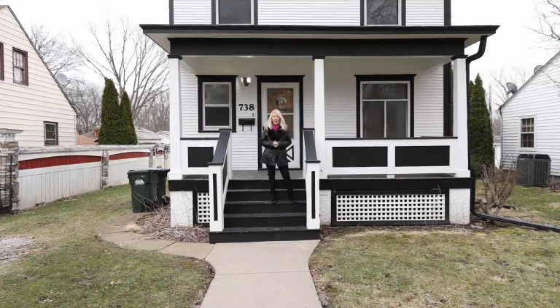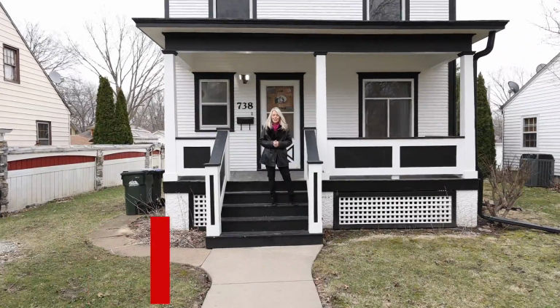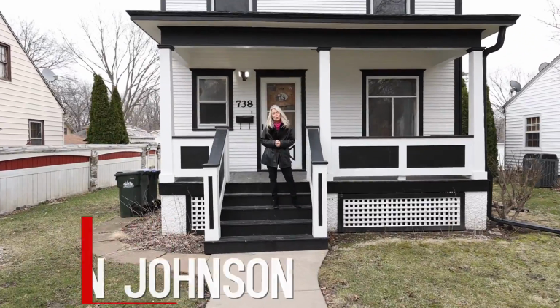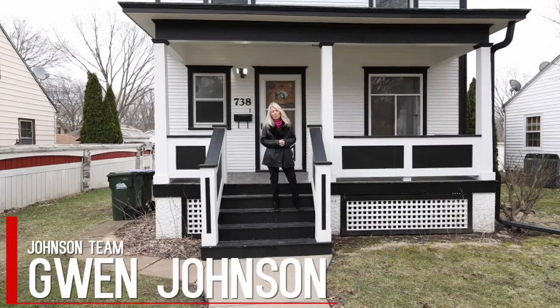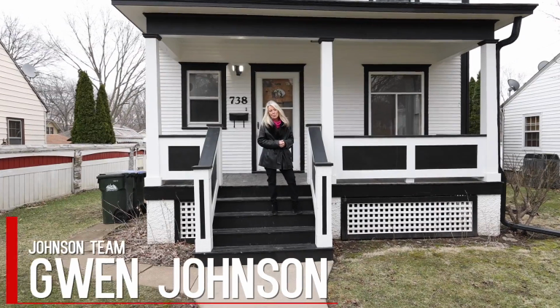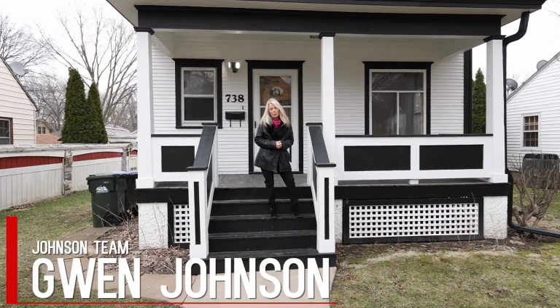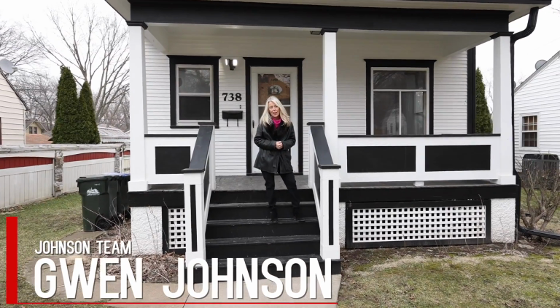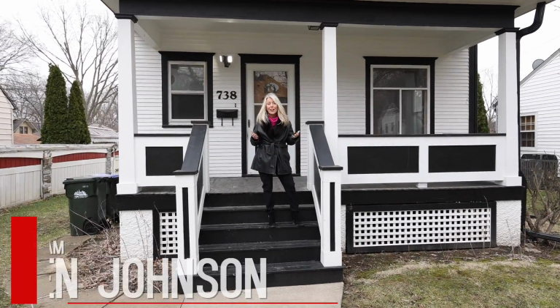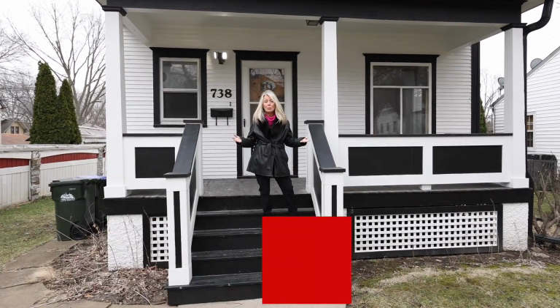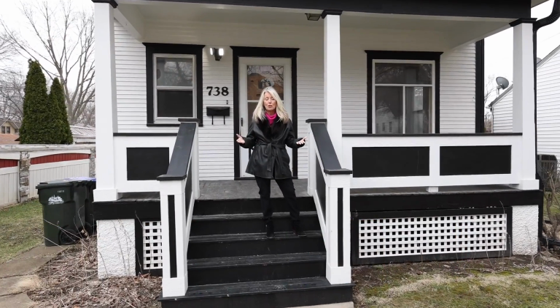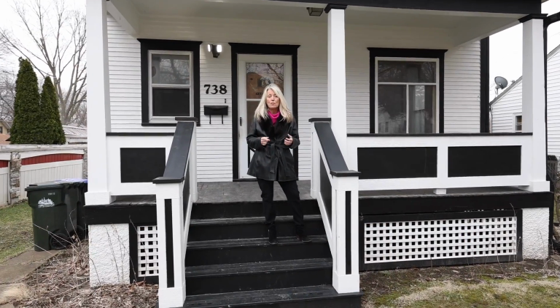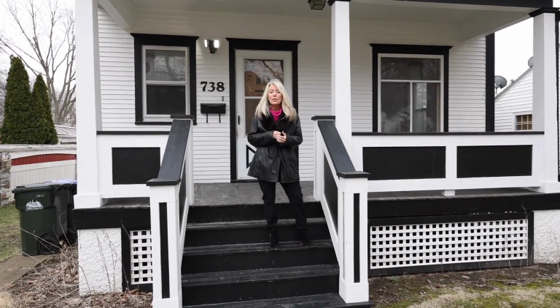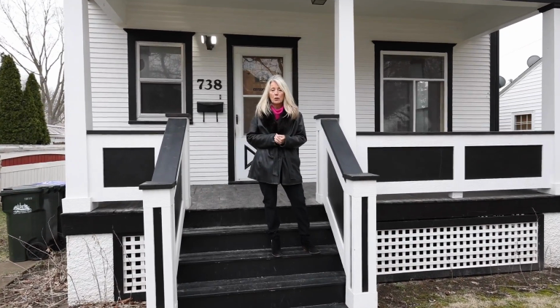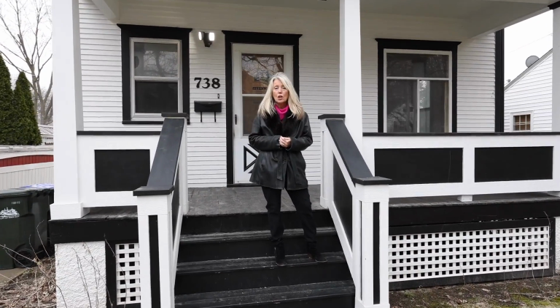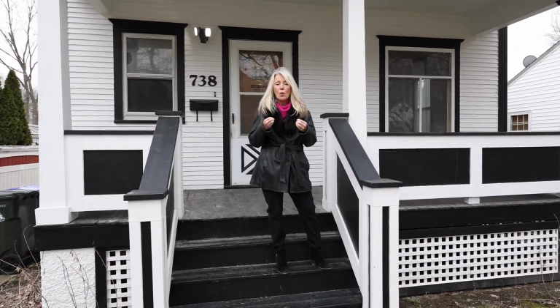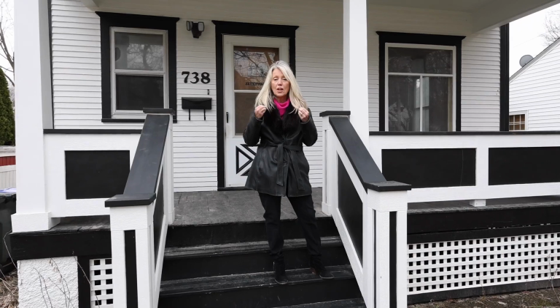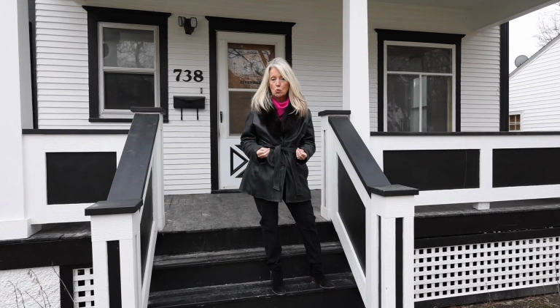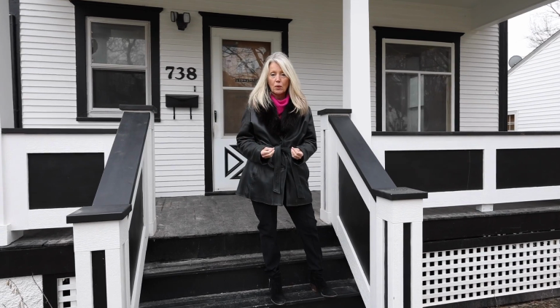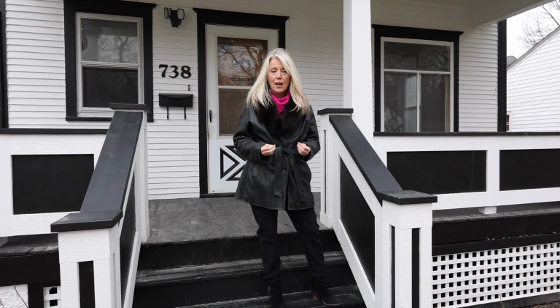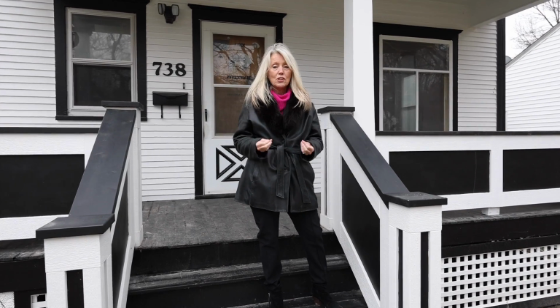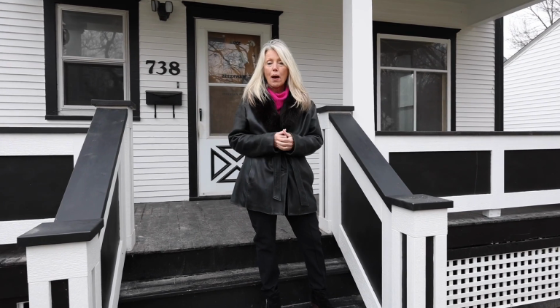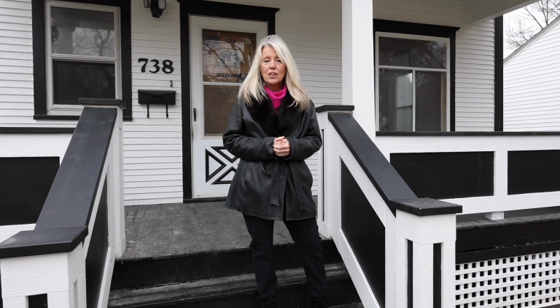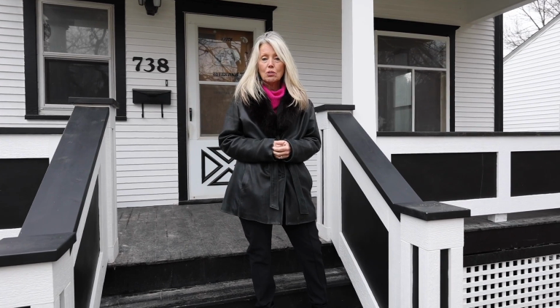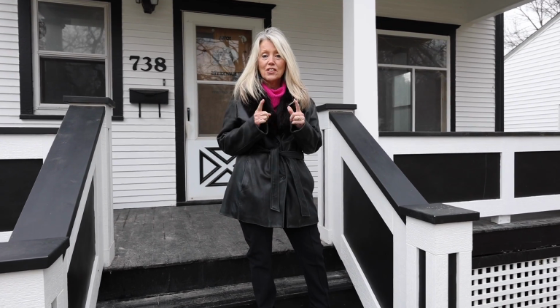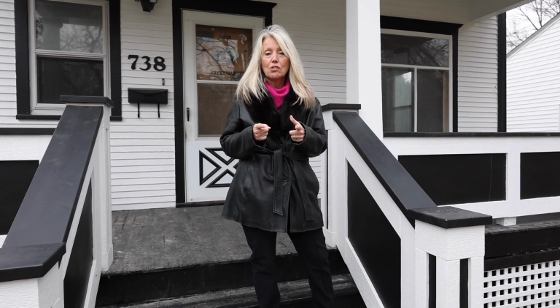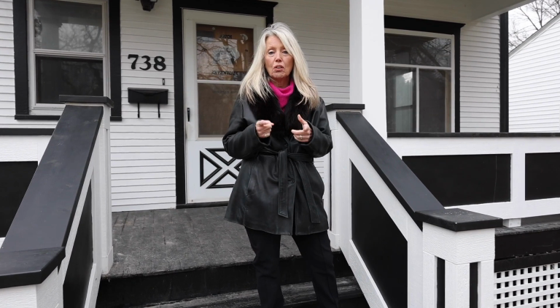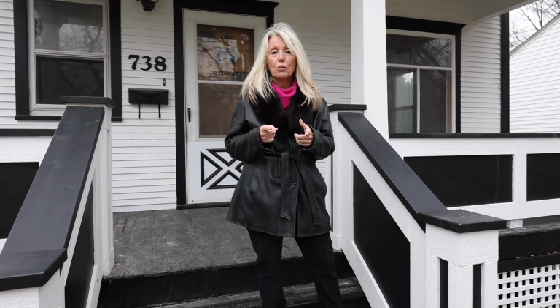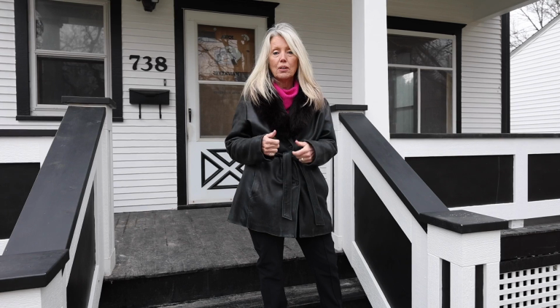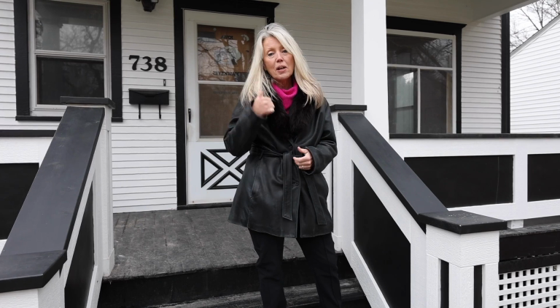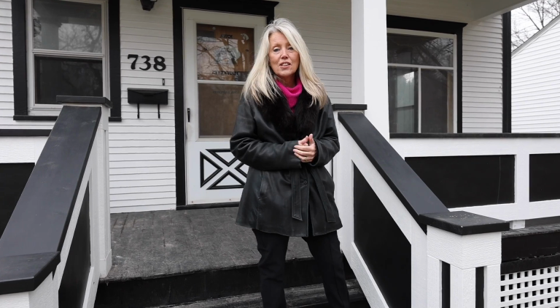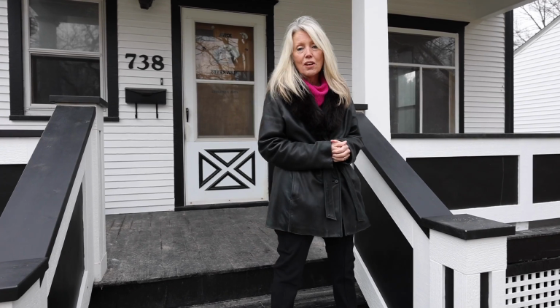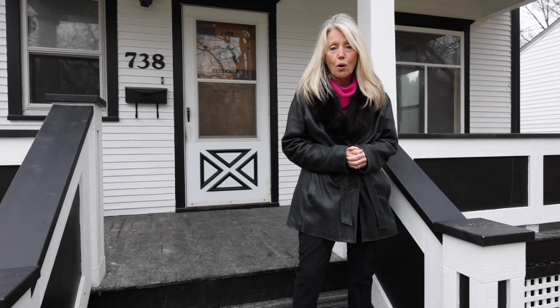Hi, this is Gwen Johnson from the Johnson Team at Skogman Realty. I got an opportunity for you. If you are the type of person who wants to get some sweat equity and do some upgrades on a house, this is the house for you in the Longfellow neighborhood. Come on in to 738 Oakland.